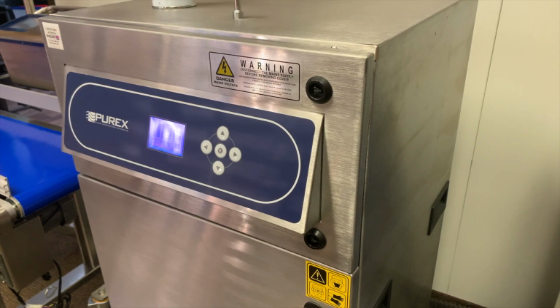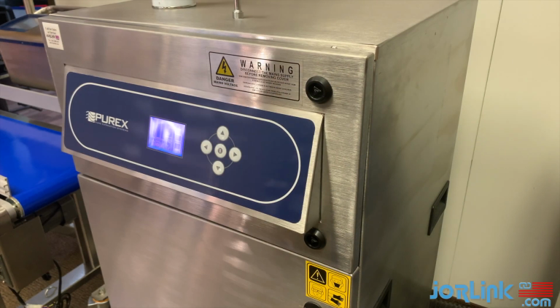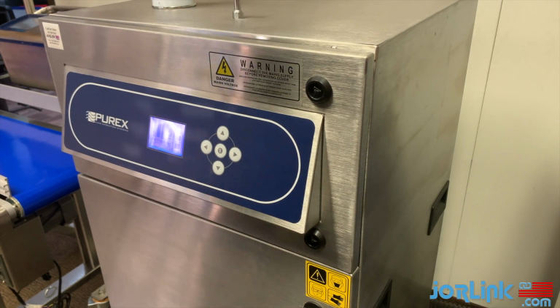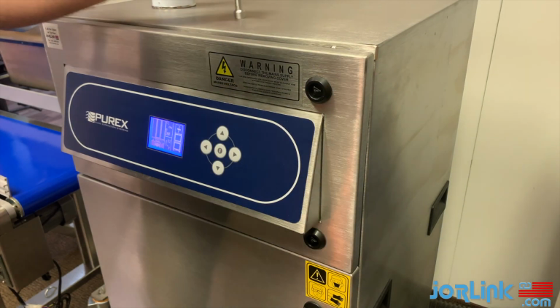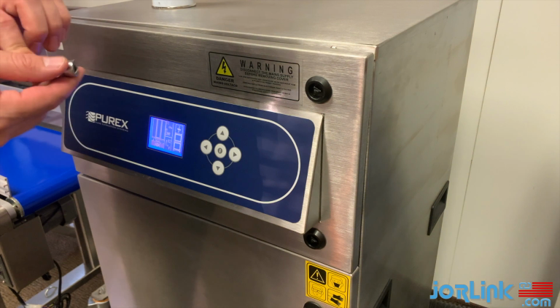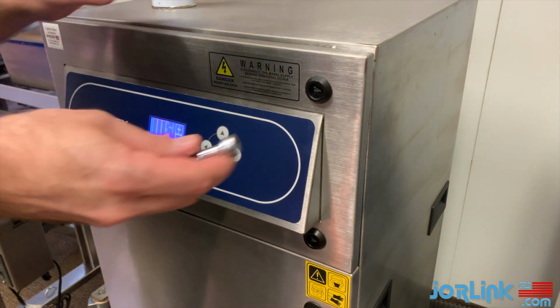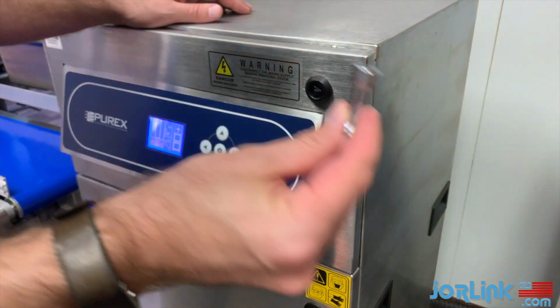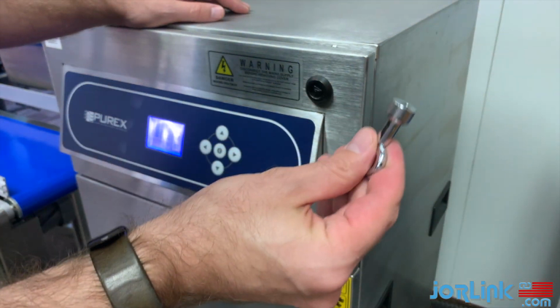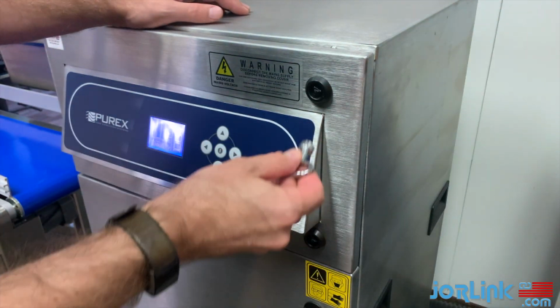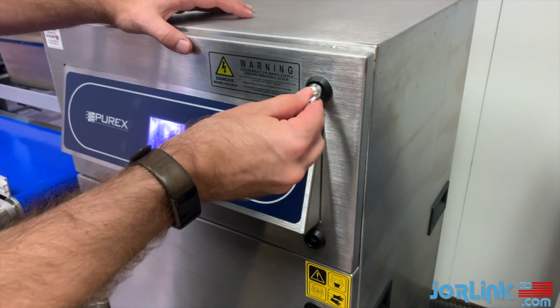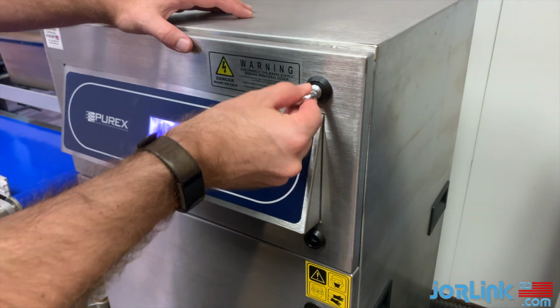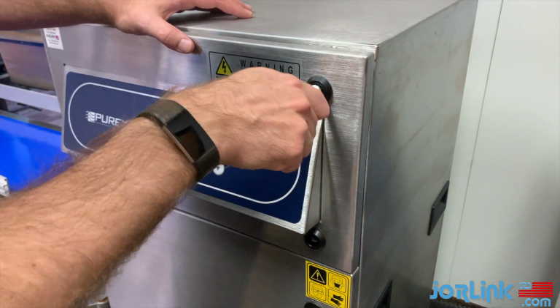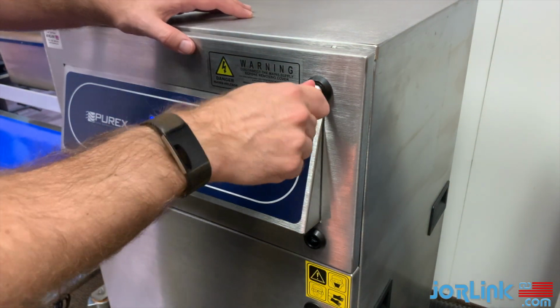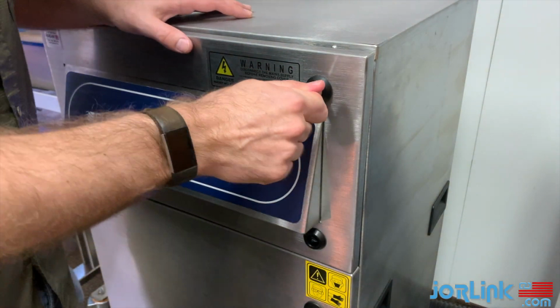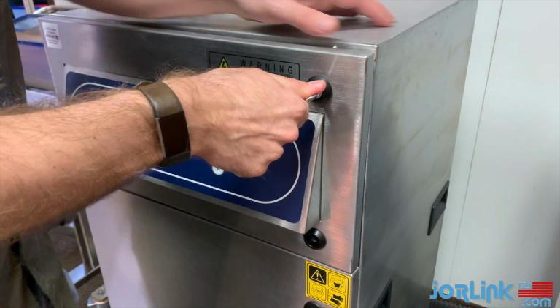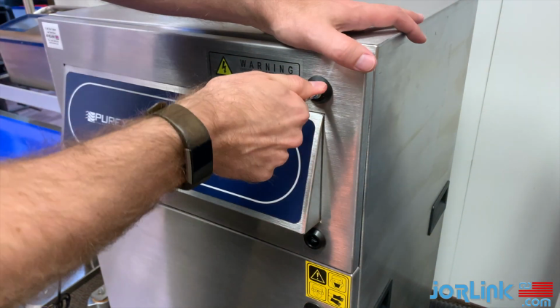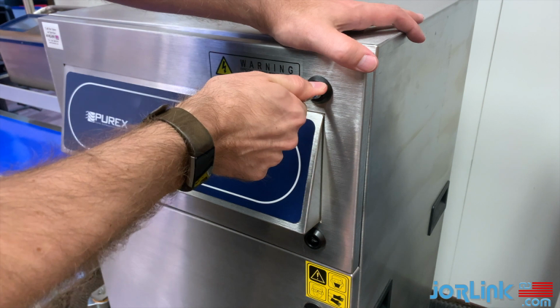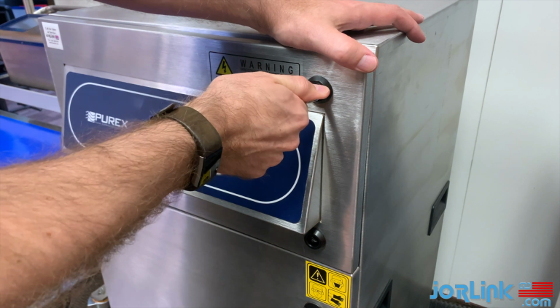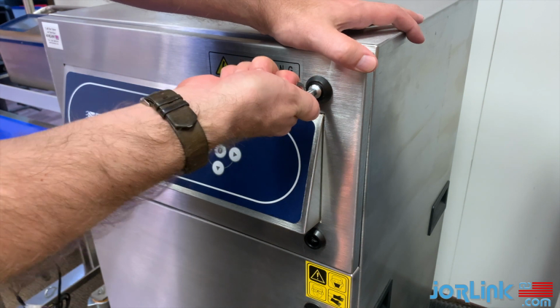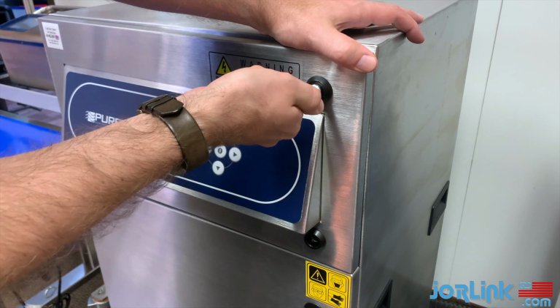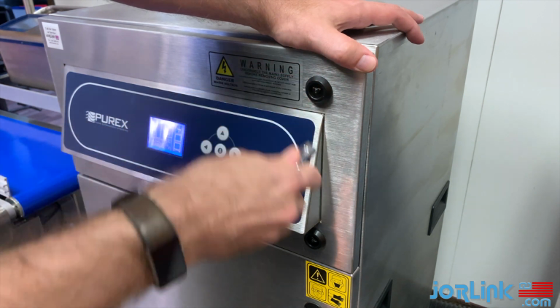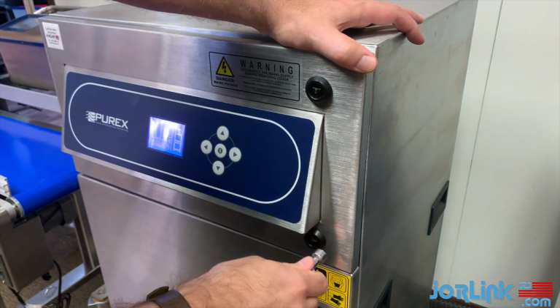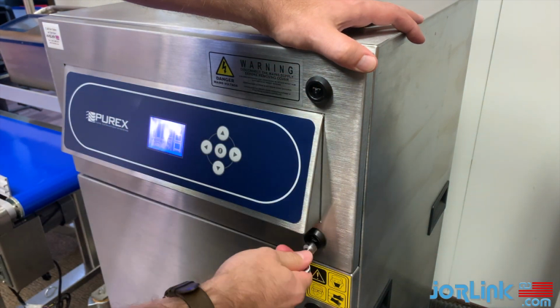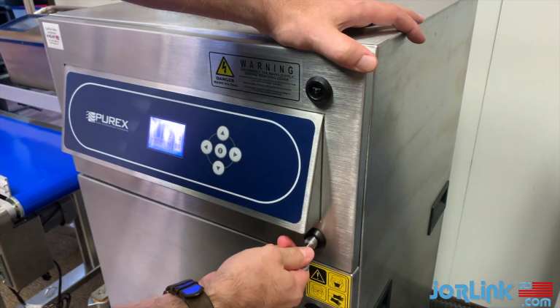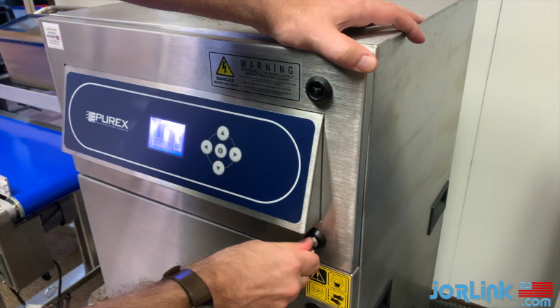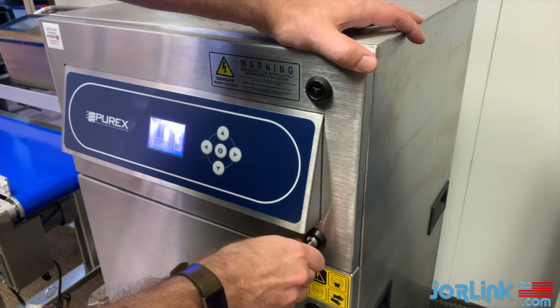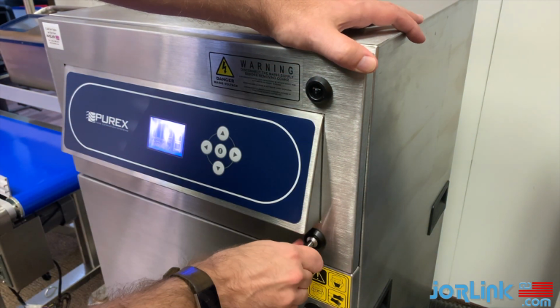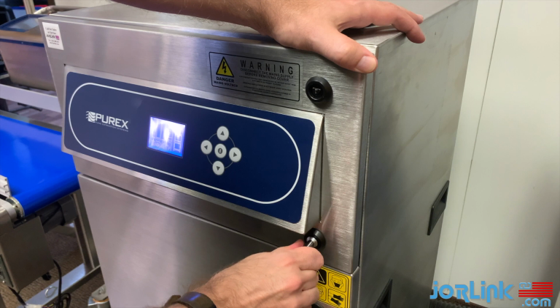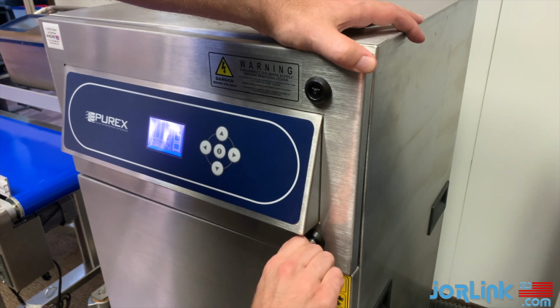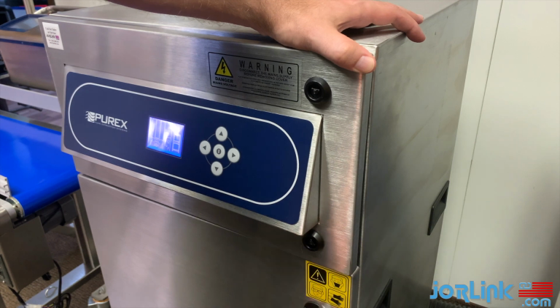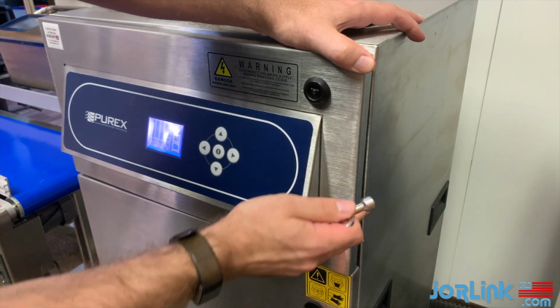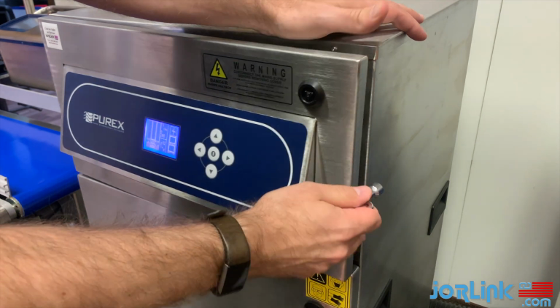To open your machine, use the supplied key on the top lock and turn clockwise. Now use the key on the bottom lock and turn counterclockwise to release the door.